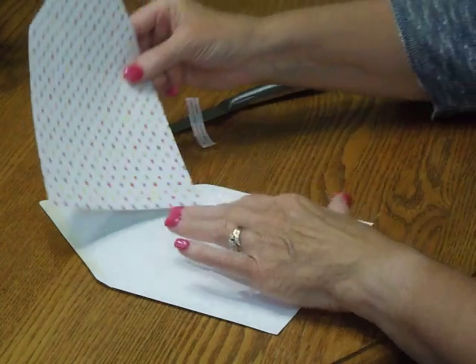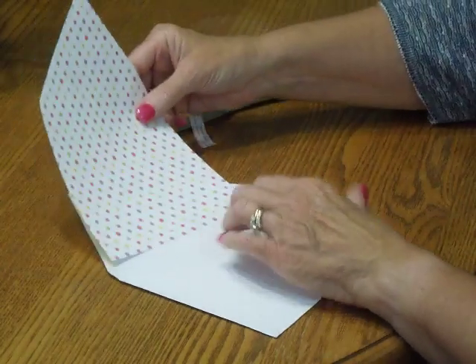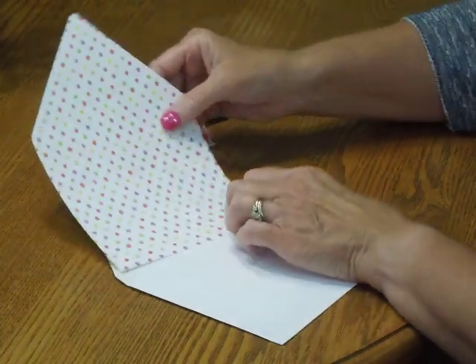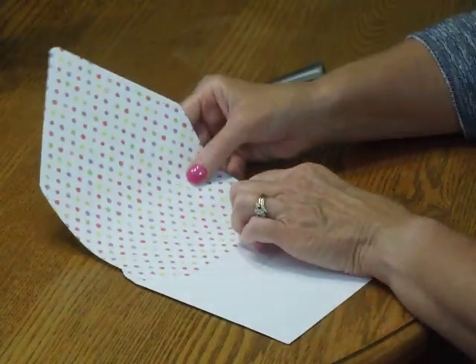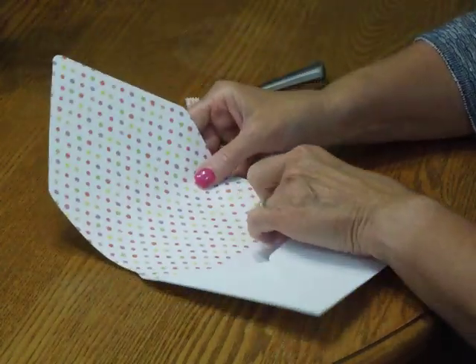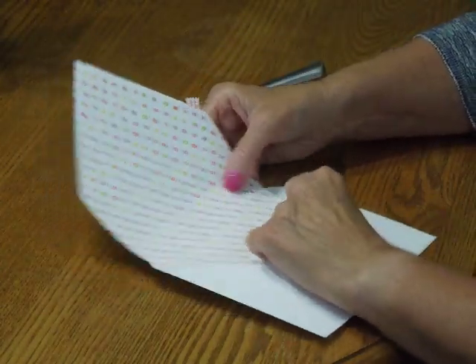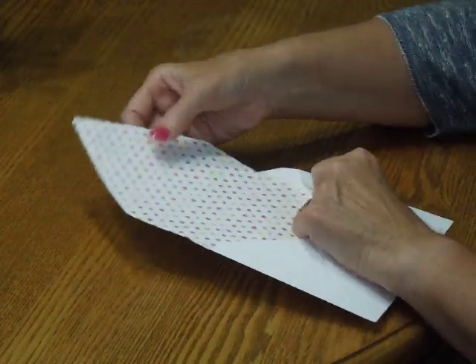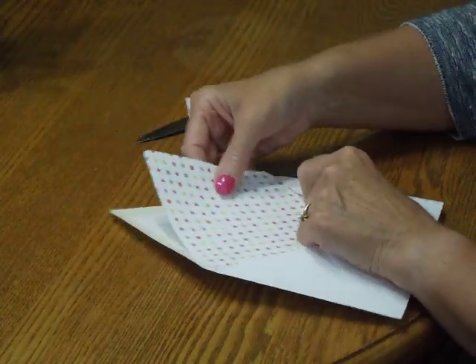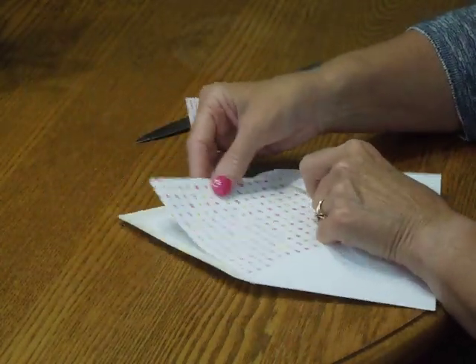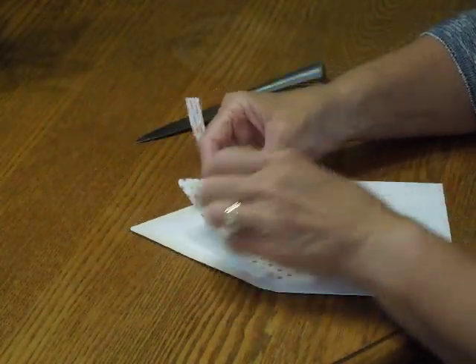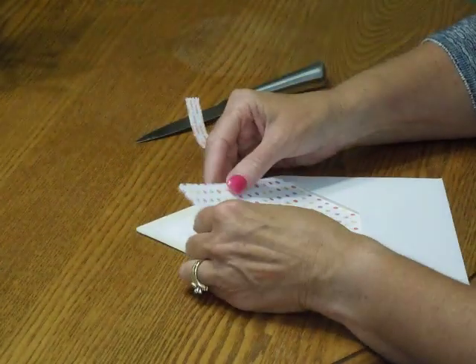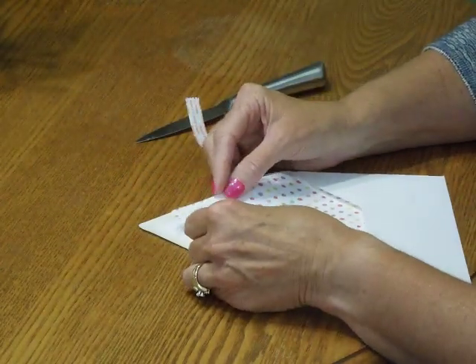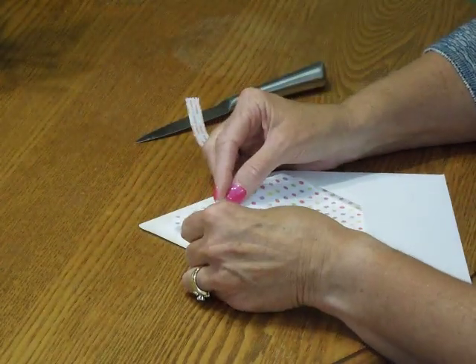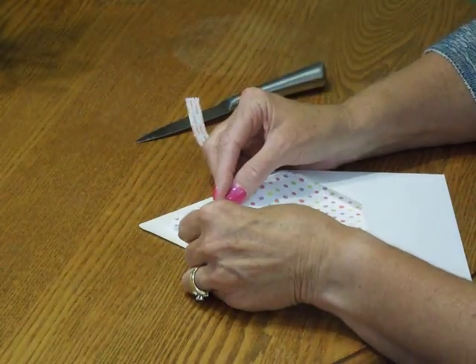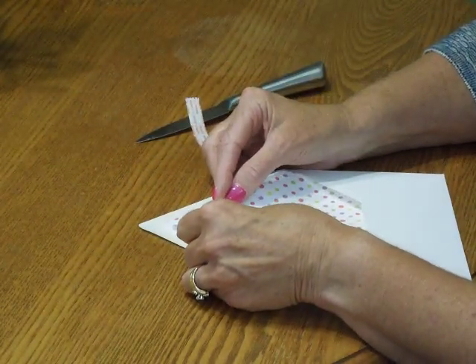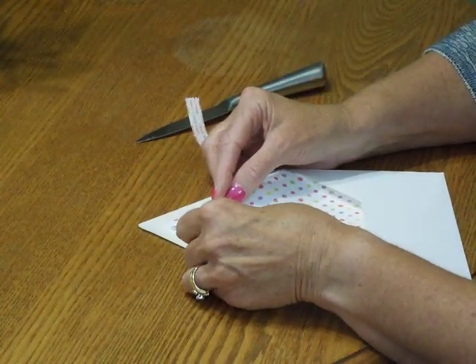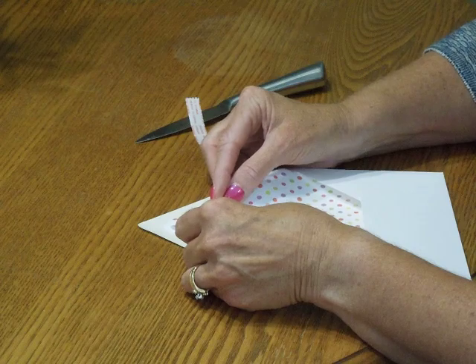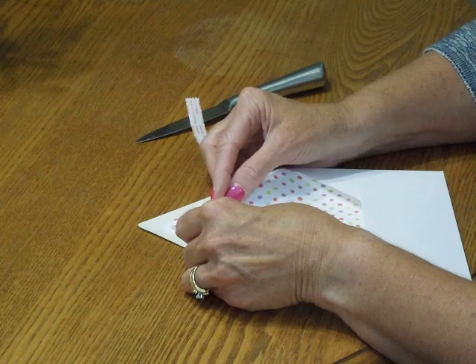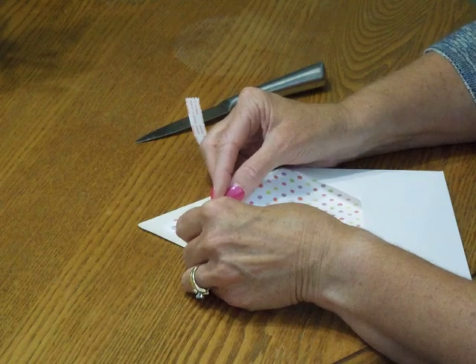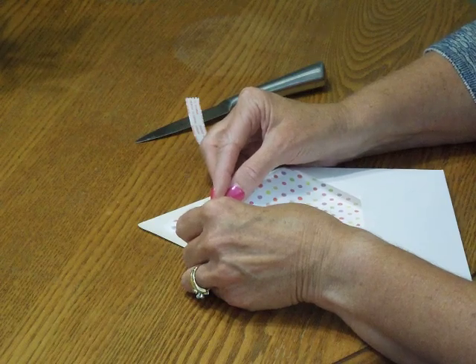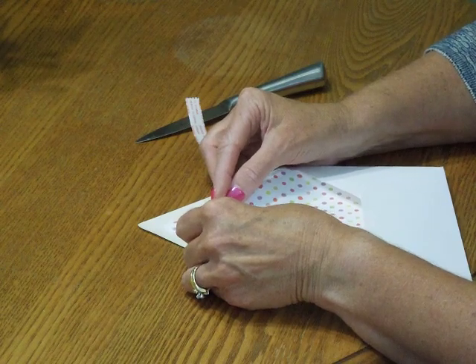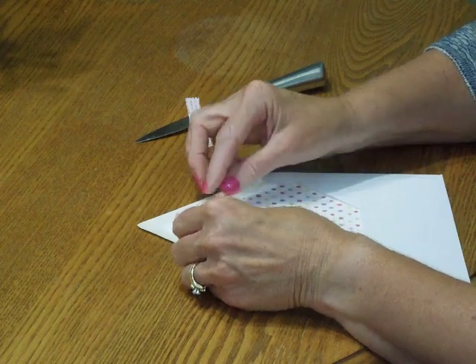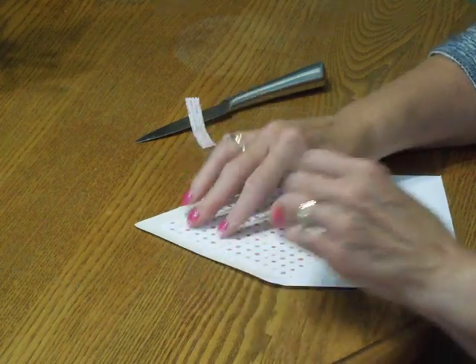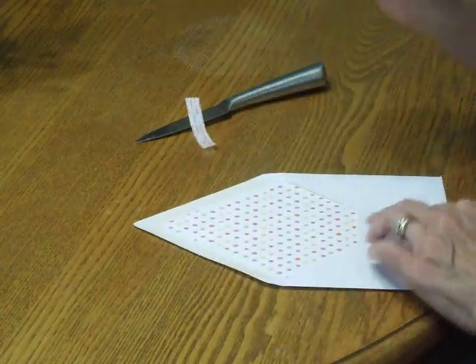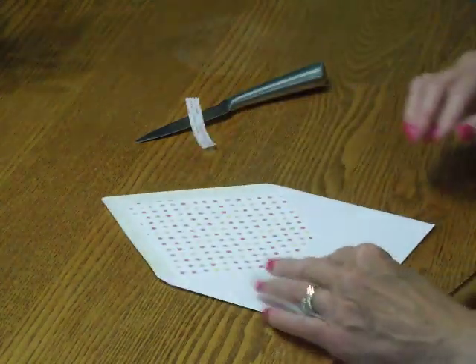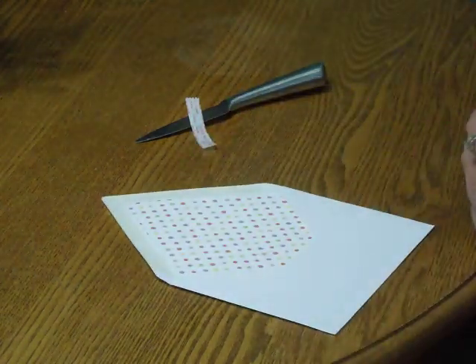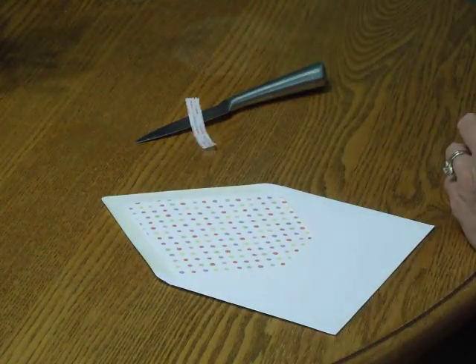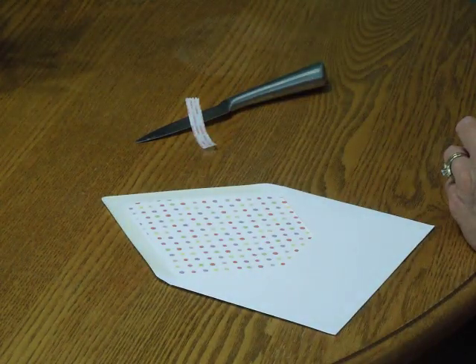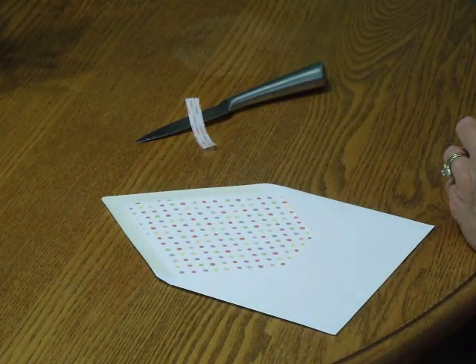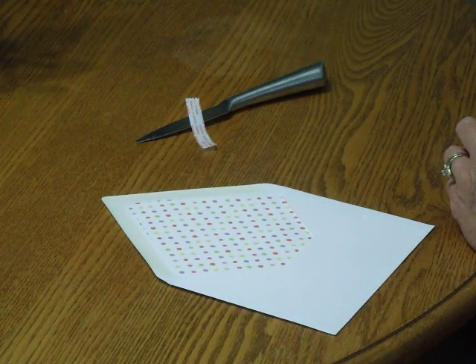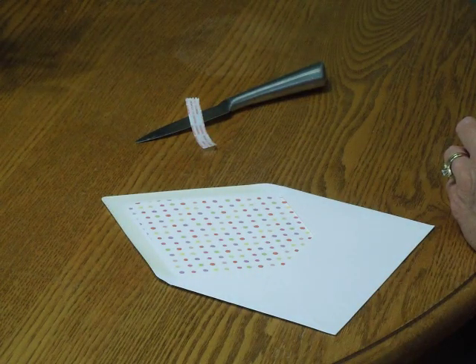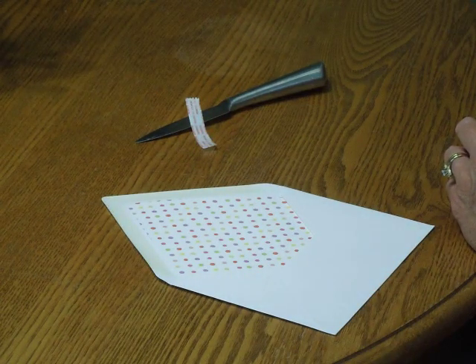Then turn the liner around and carefully position it on the inside of the envelope. Press it down and you're all set to move on.